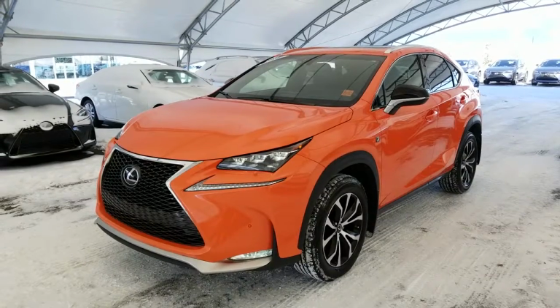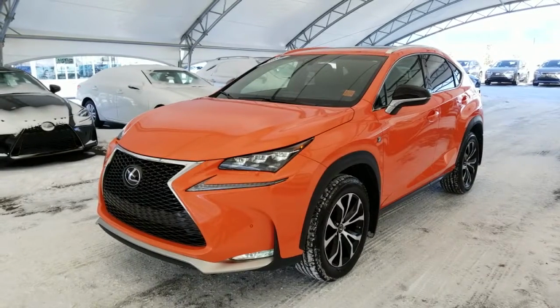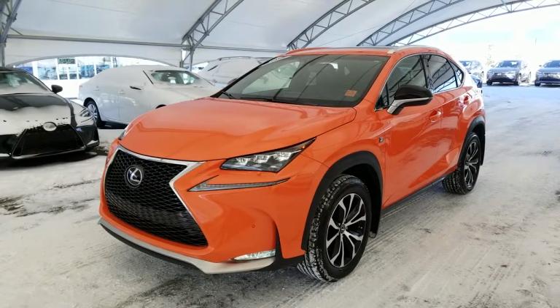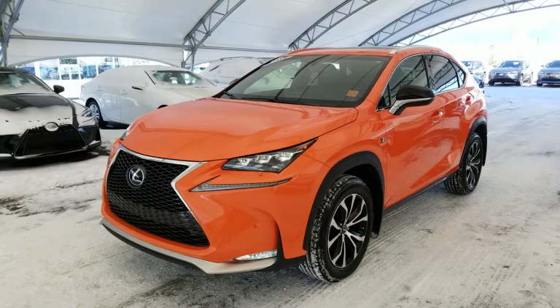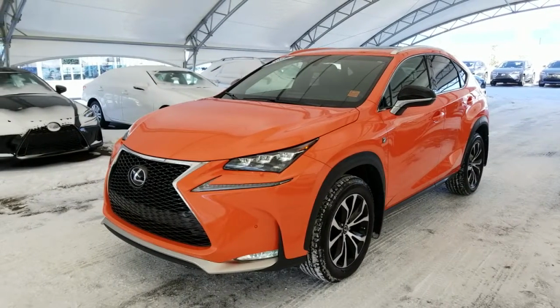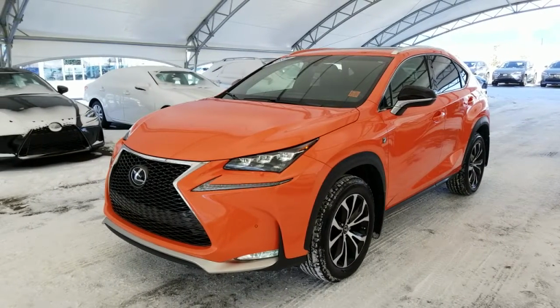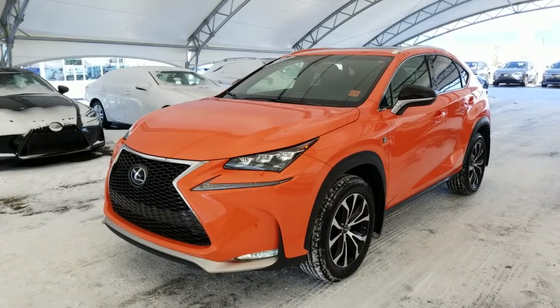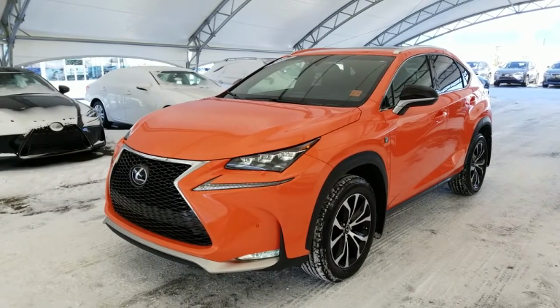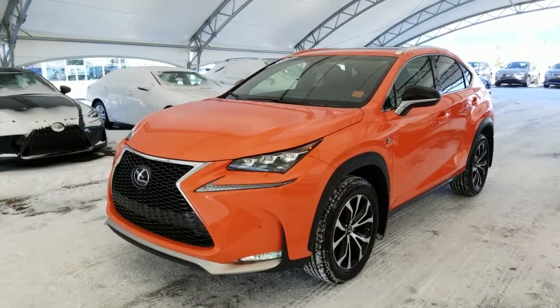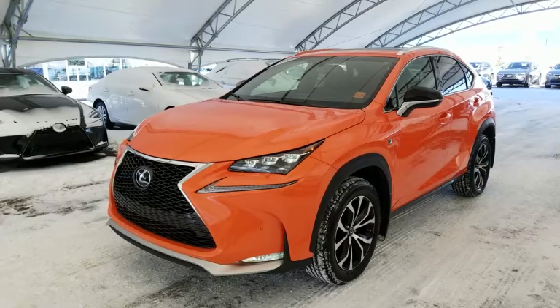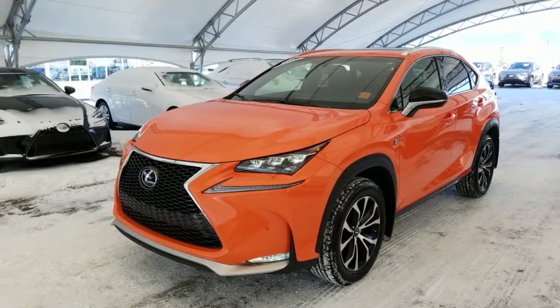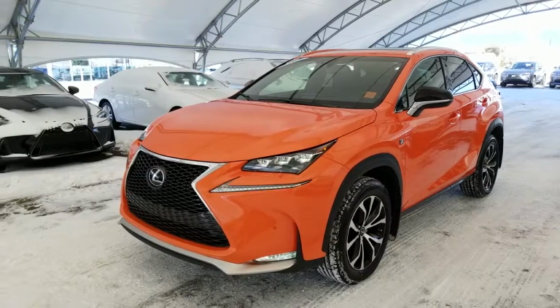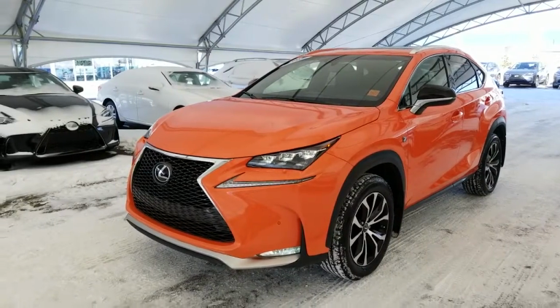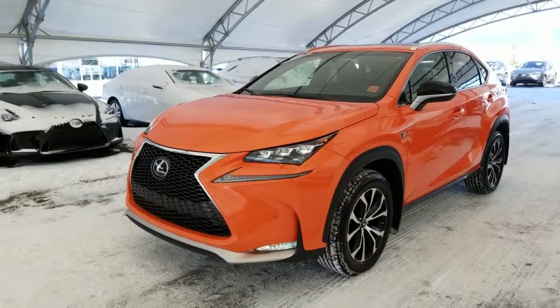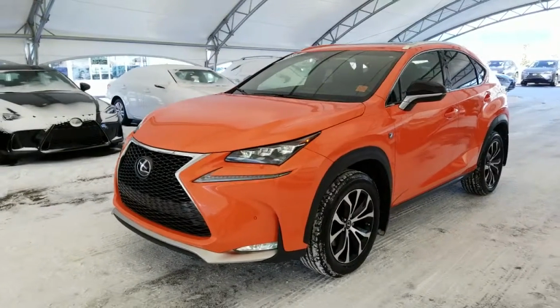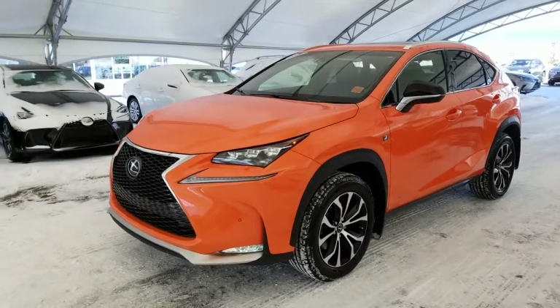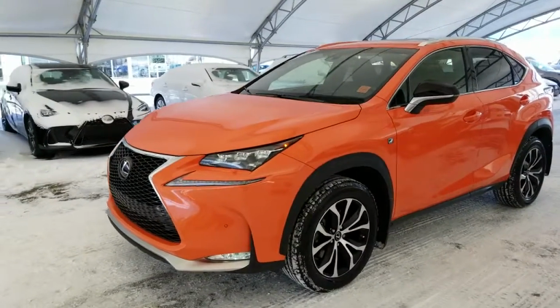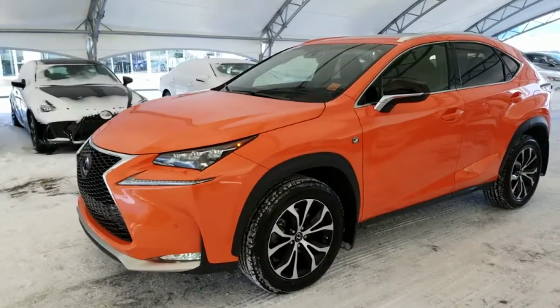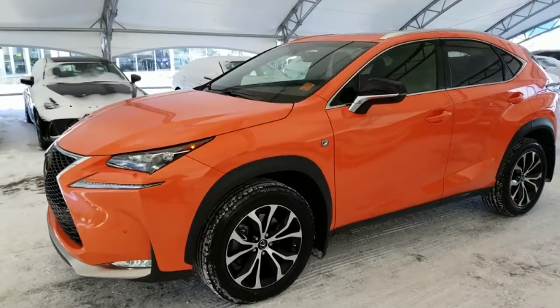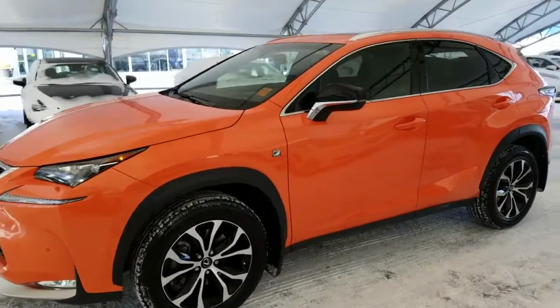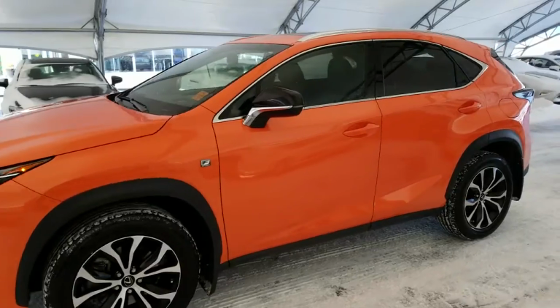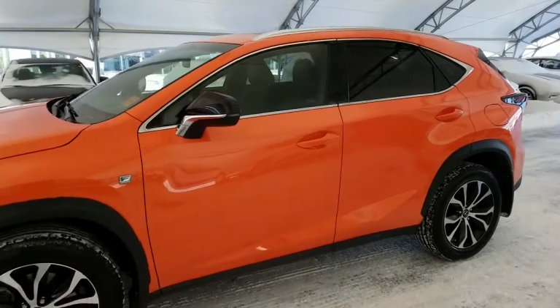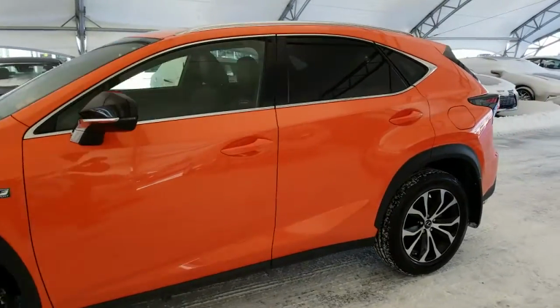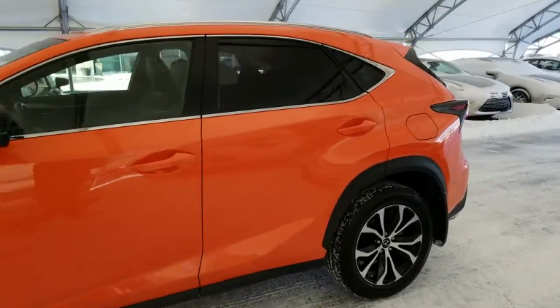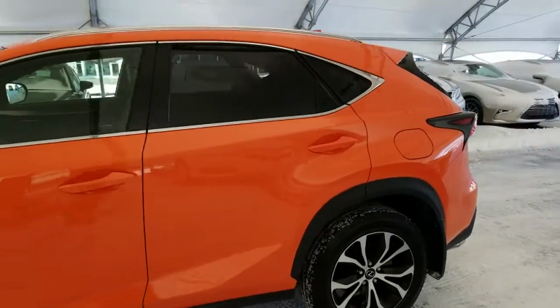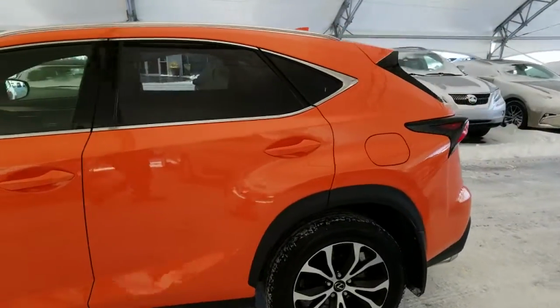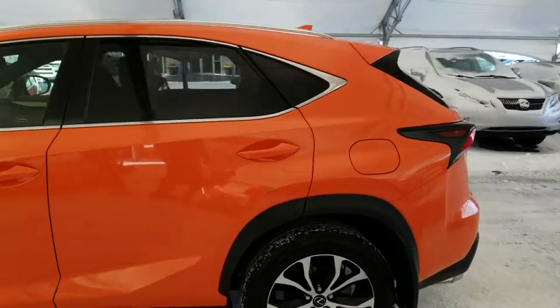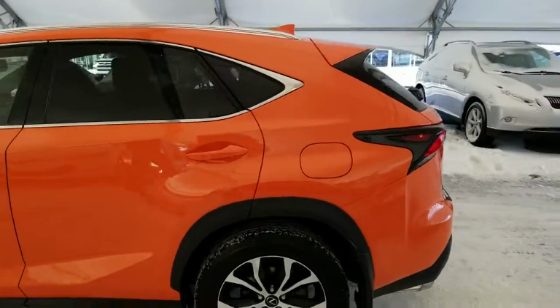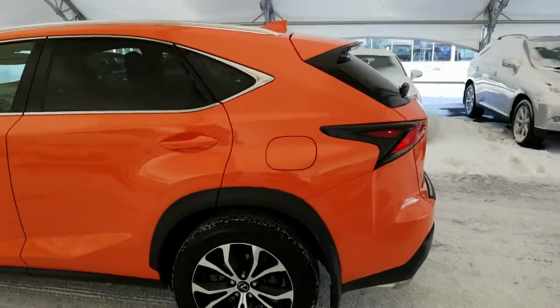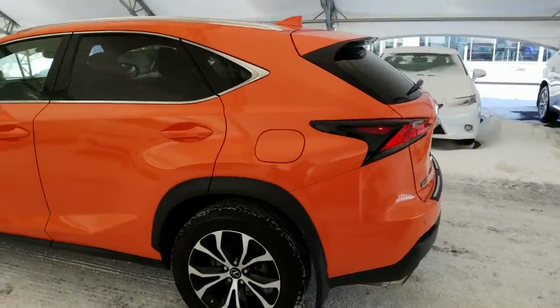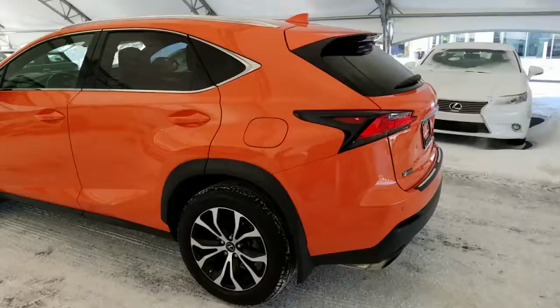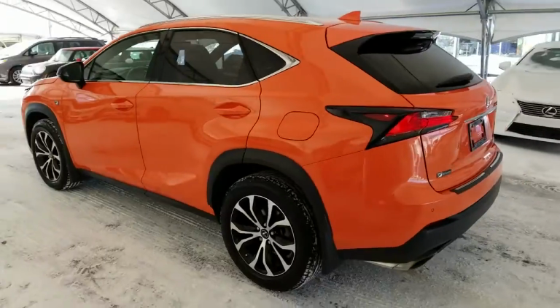Welcome back to Lexus of Royal Oak. We are located at 7677 112th Avenue, Northwest Calgary, Alberta in the Northwest Auto Mall. Here we have one of our pre-owned units — a 2017 NX 200T F Sport Series 3 in the solar flare finish.